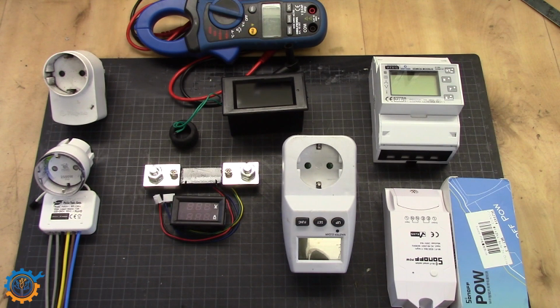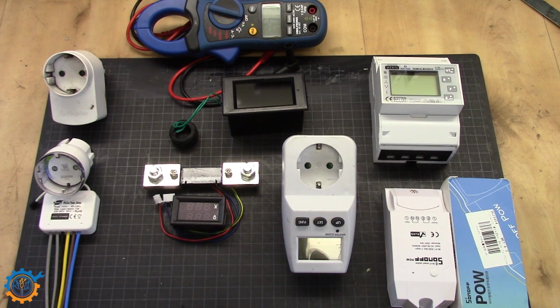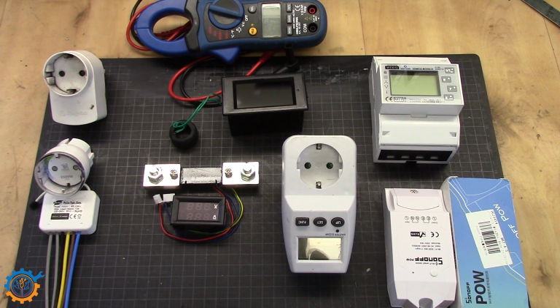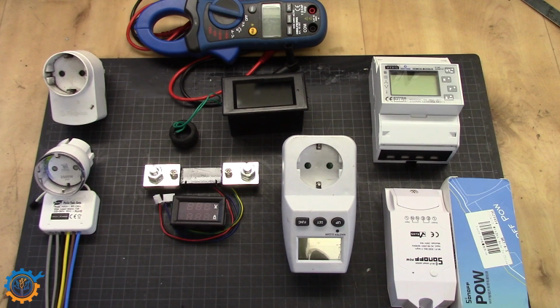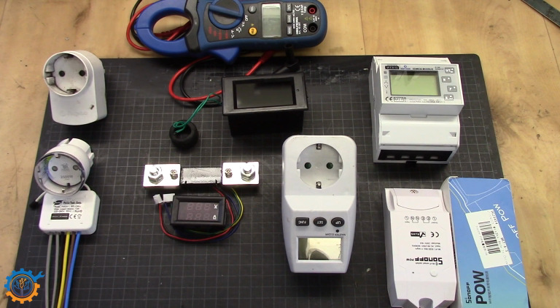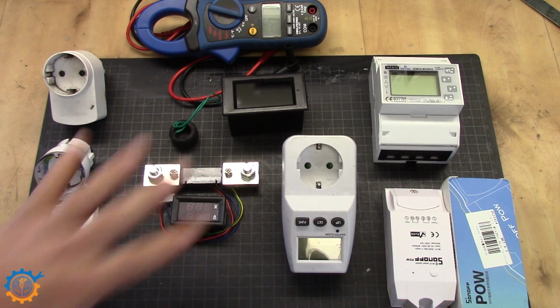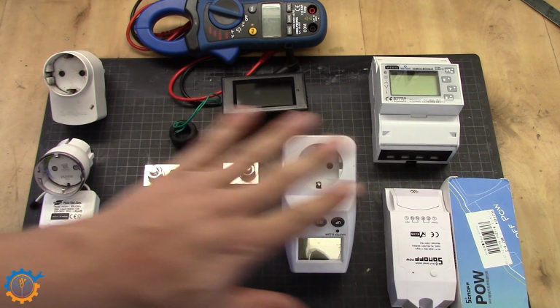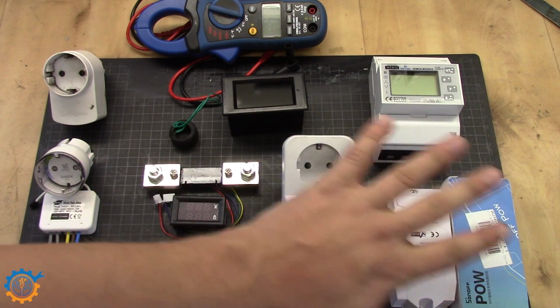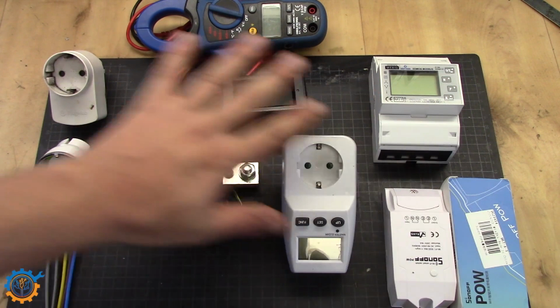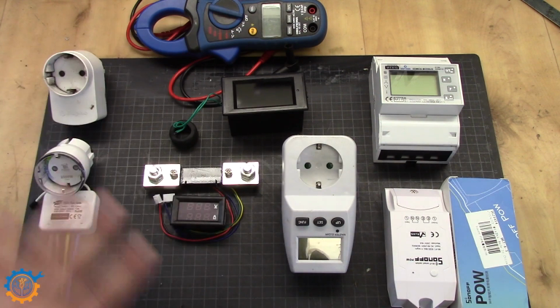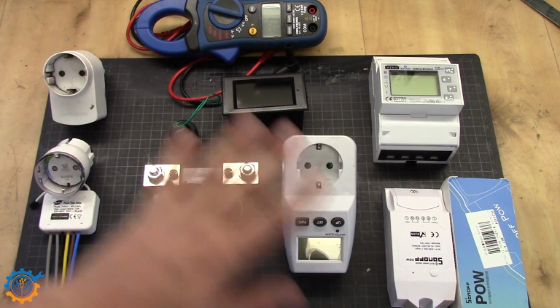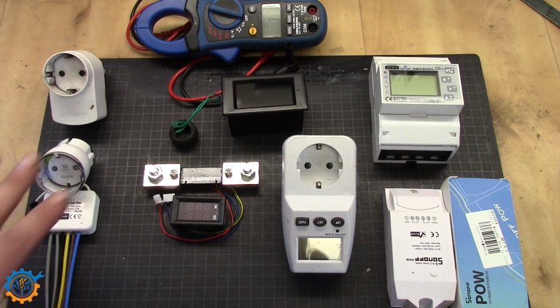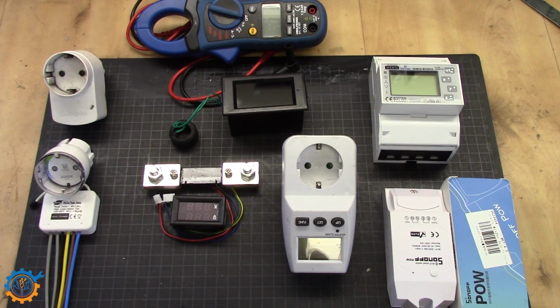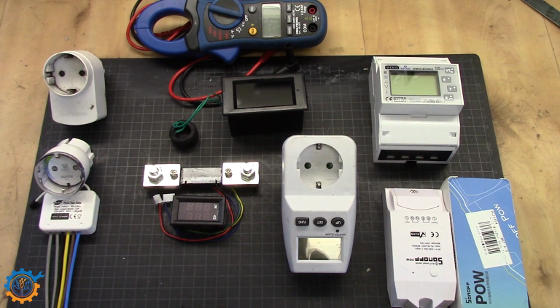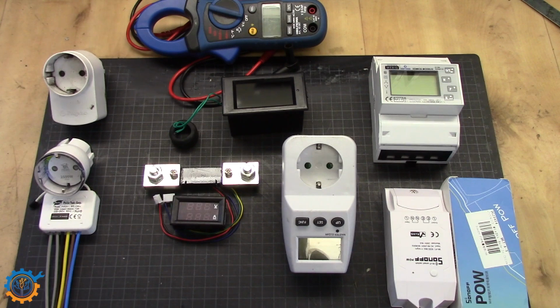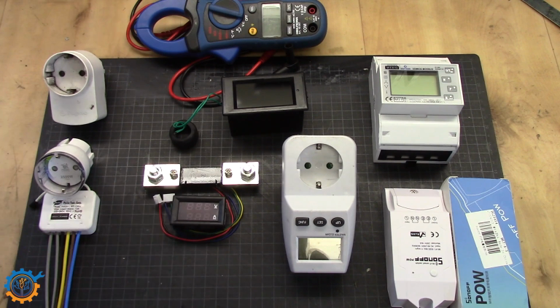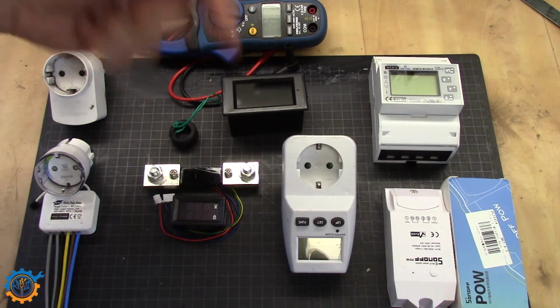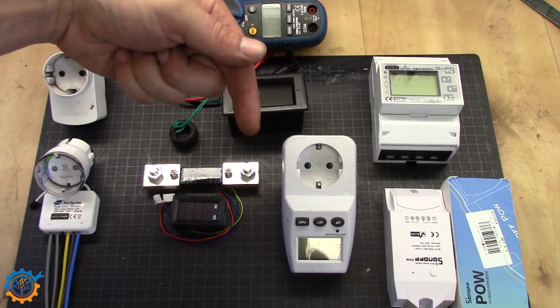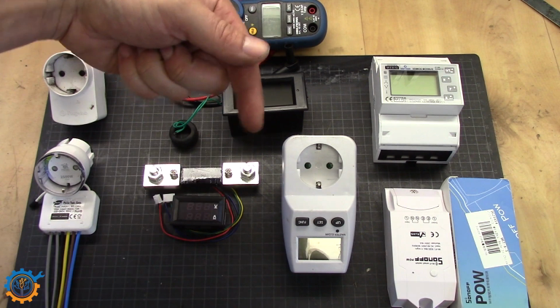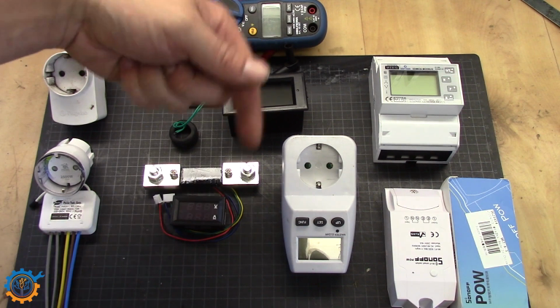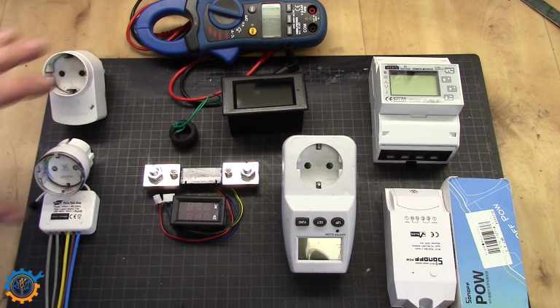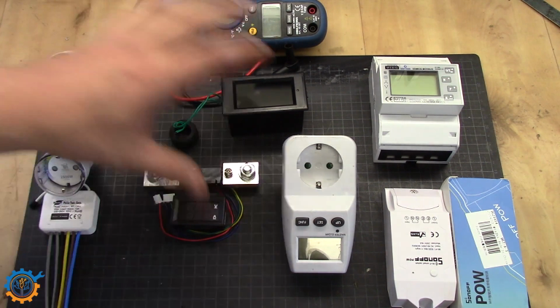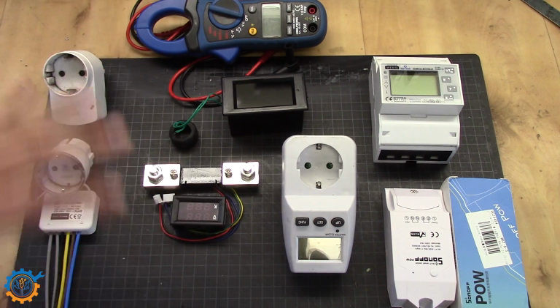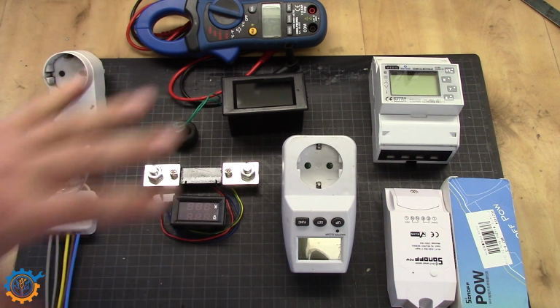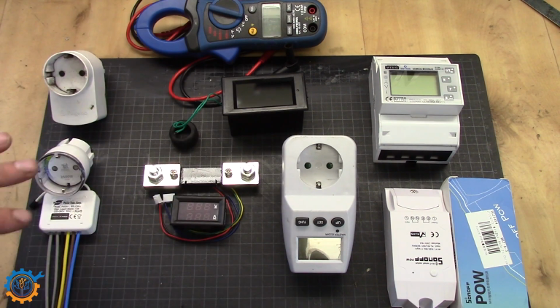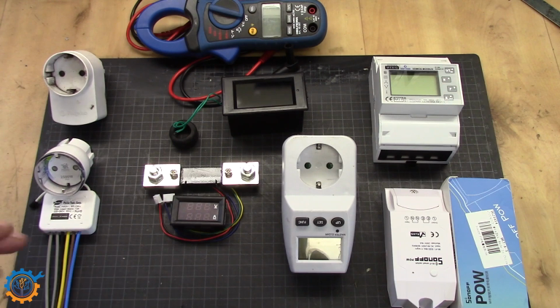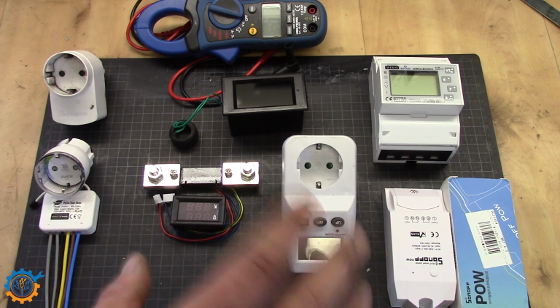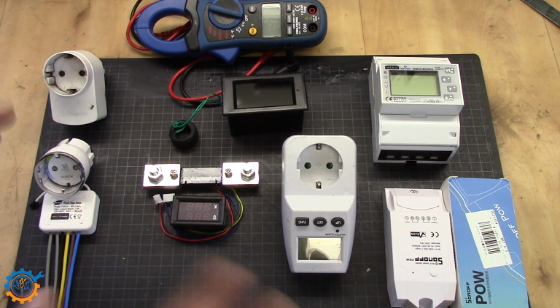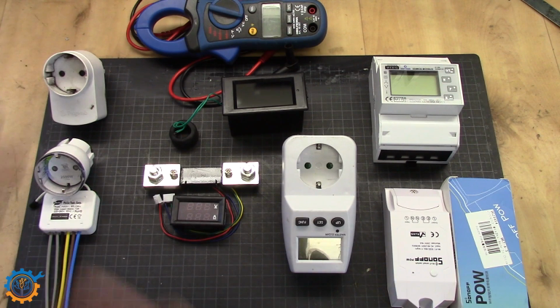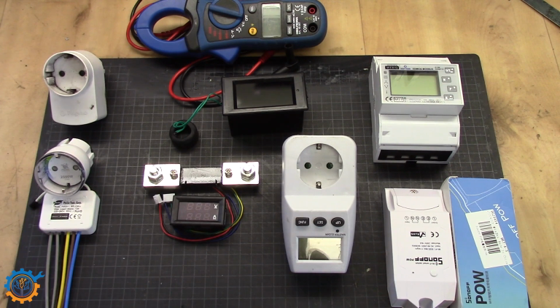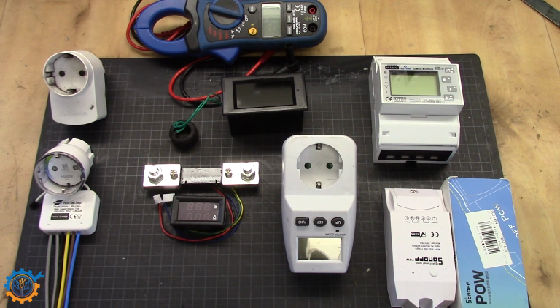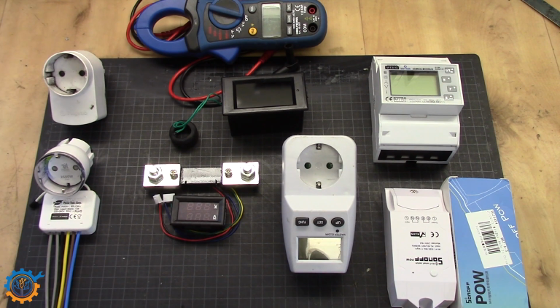Today we are going to take a look at all the devices I have here in front of you. I have links down below for everything on this bench if you want to buy anything and start metering yourself.